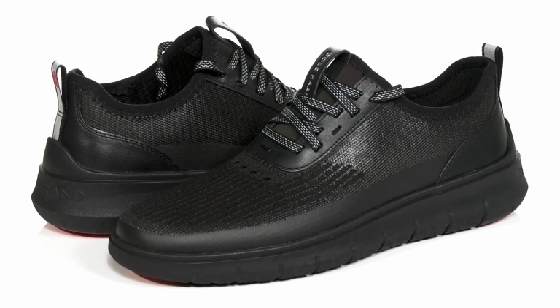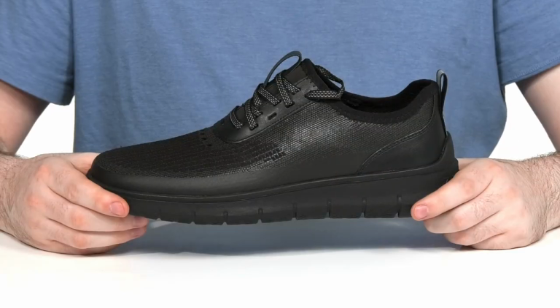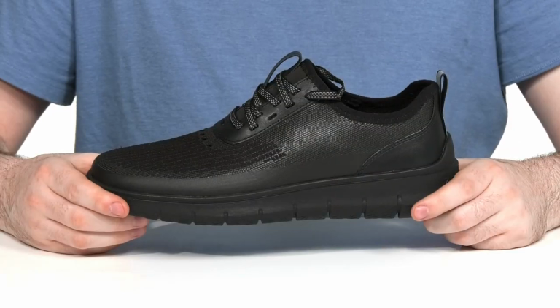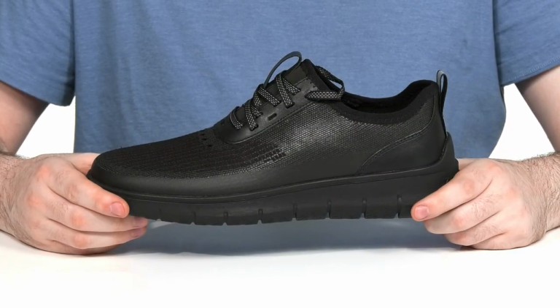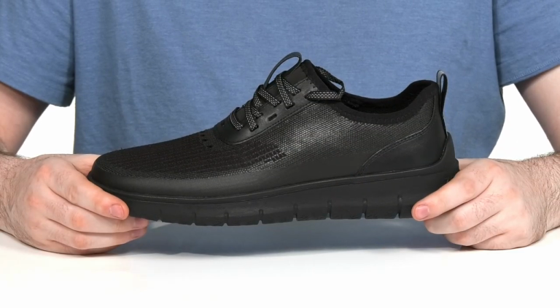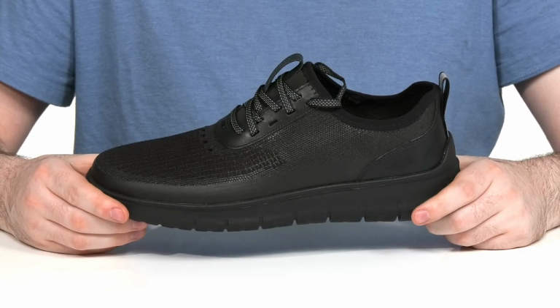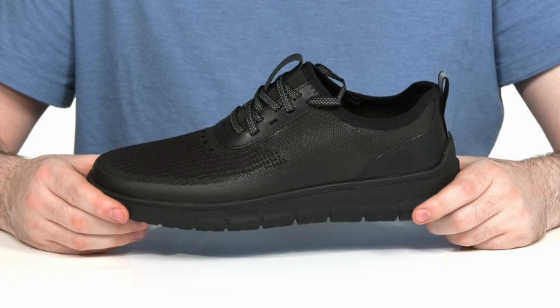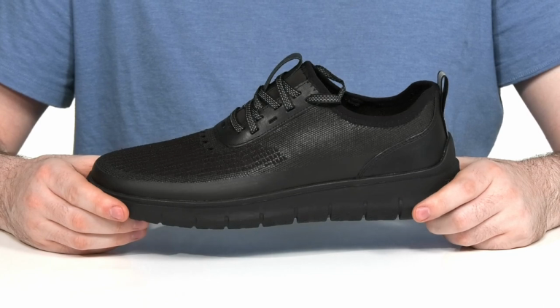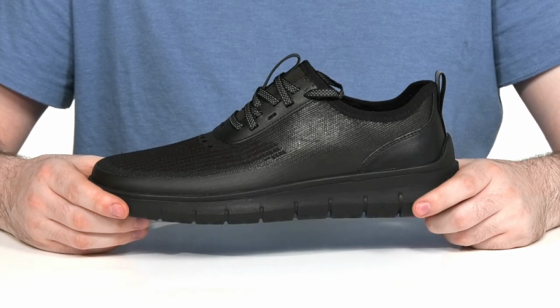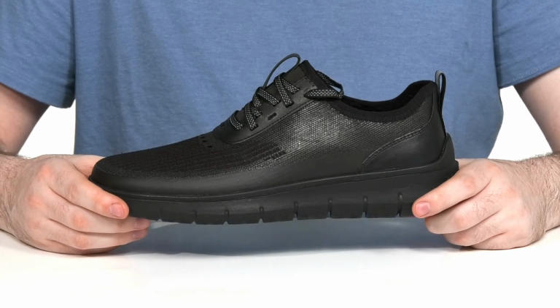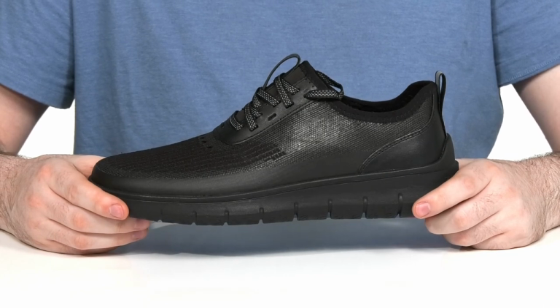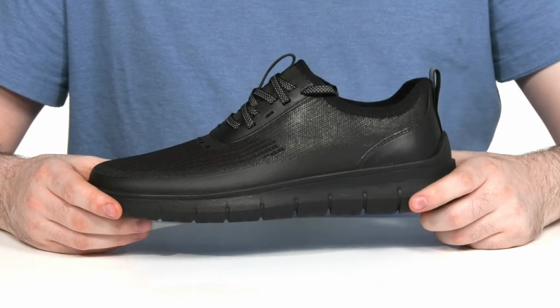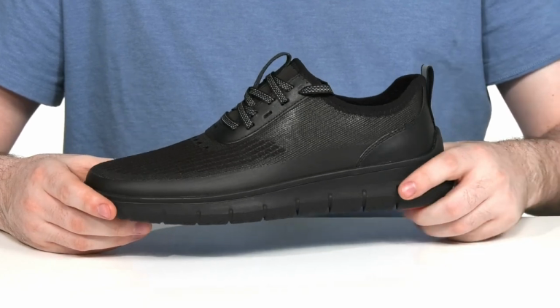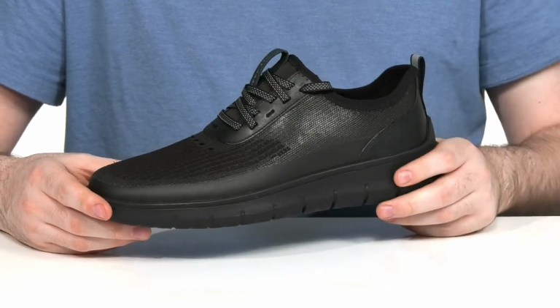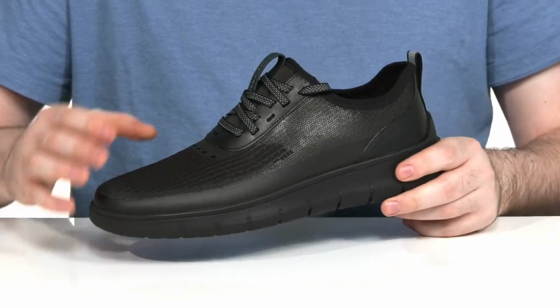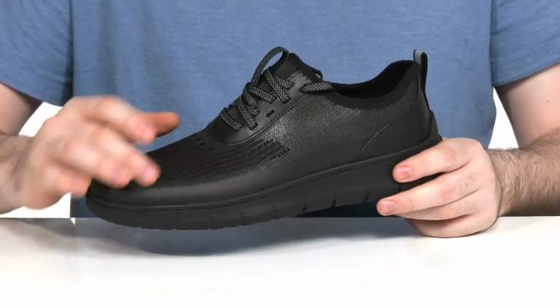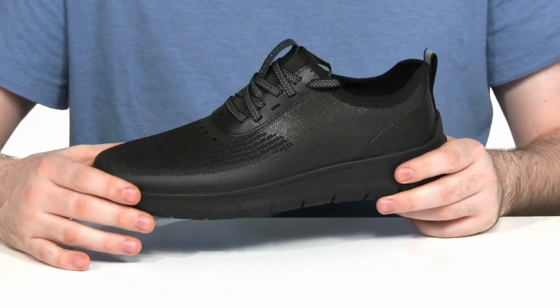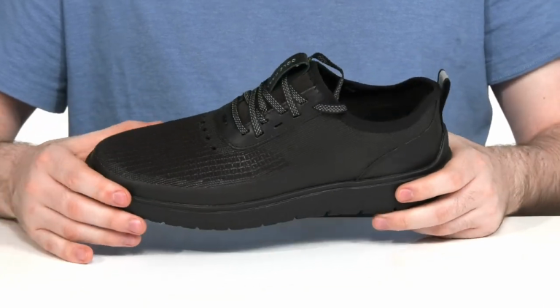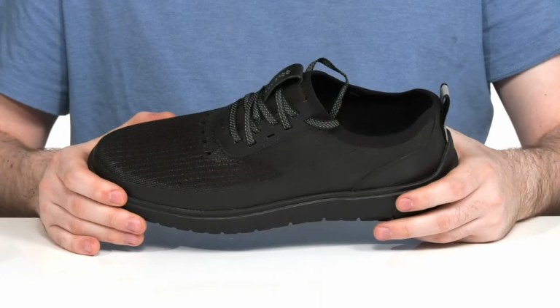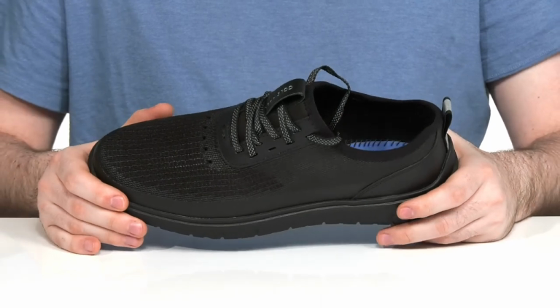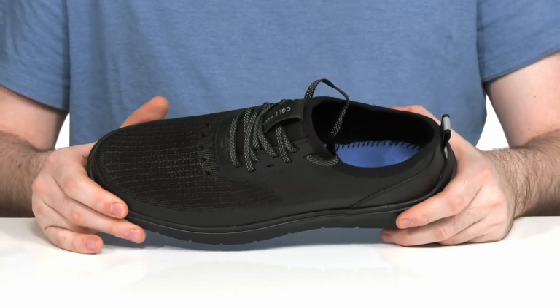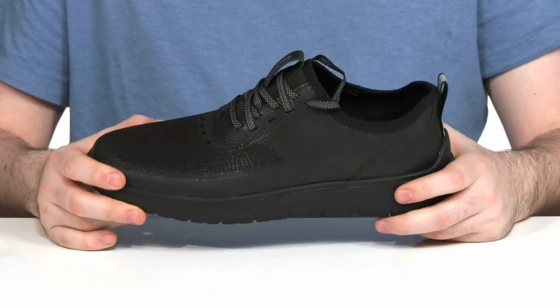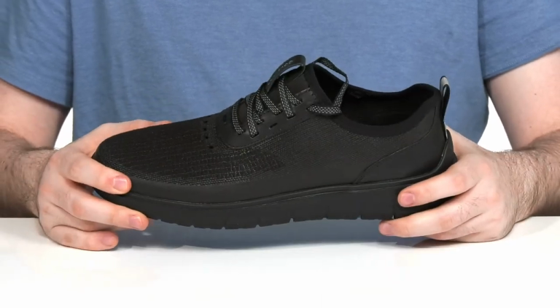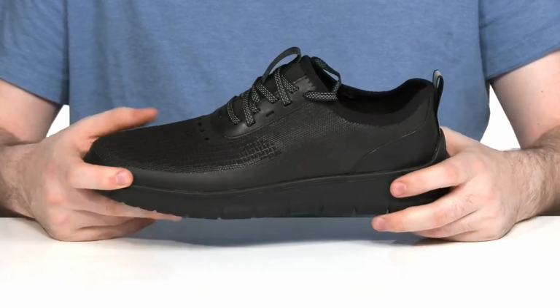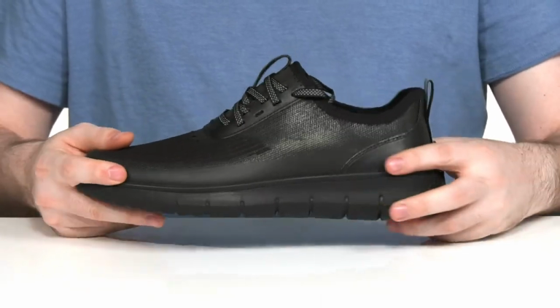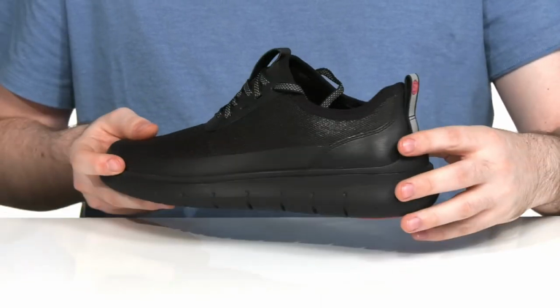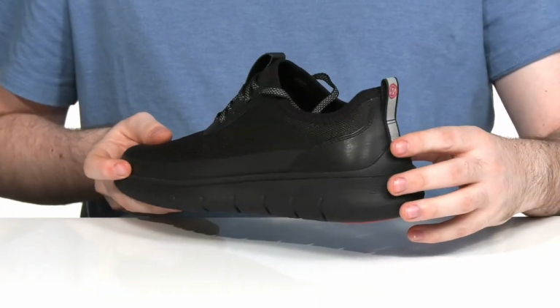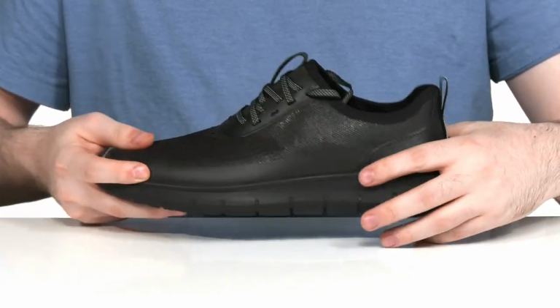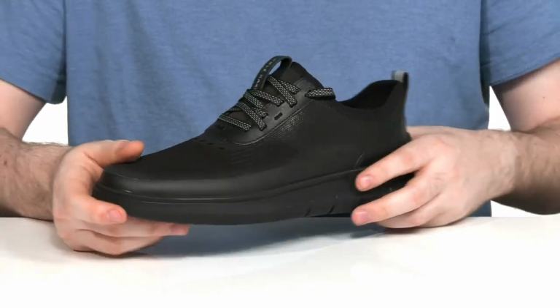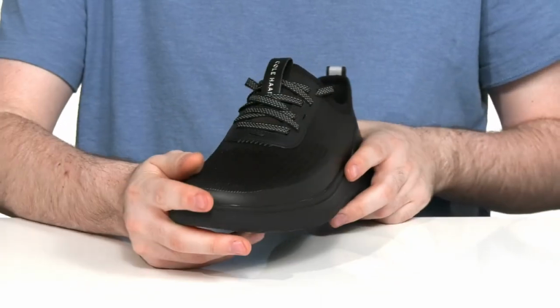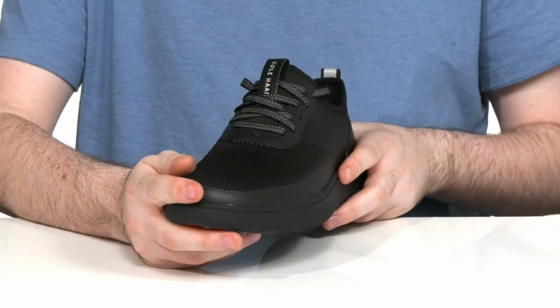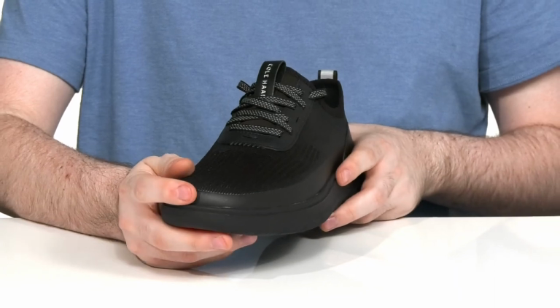Be prepared for anything when you're wearing this lightweight sneaker from Cole Haan. This silhouette is made with a water-resistant nylon textile upper, keeping it super strong with some synthetic overlays and wrappings all the way across the front.